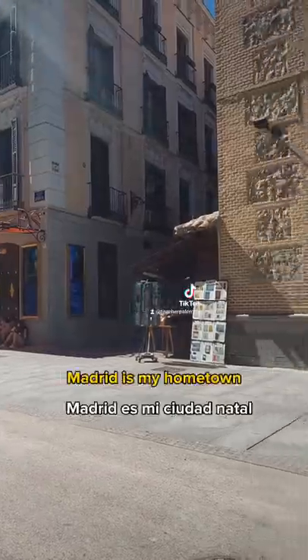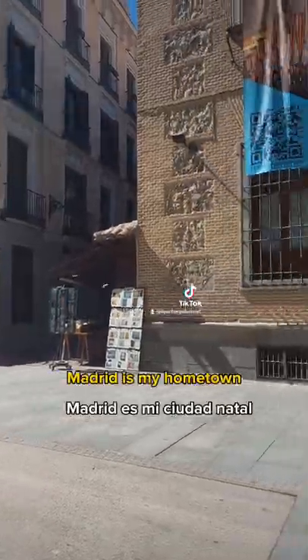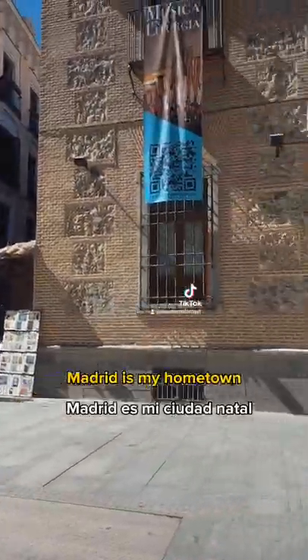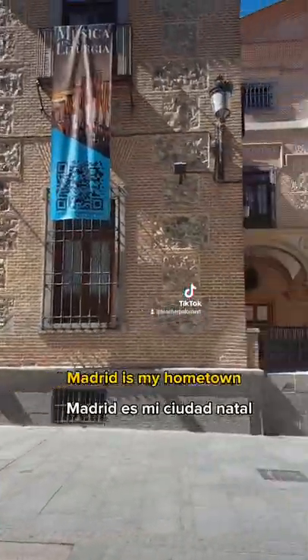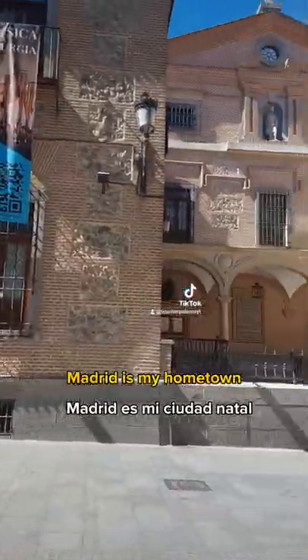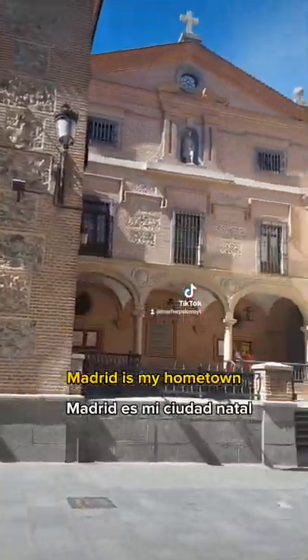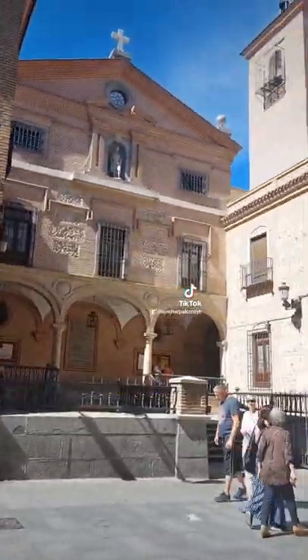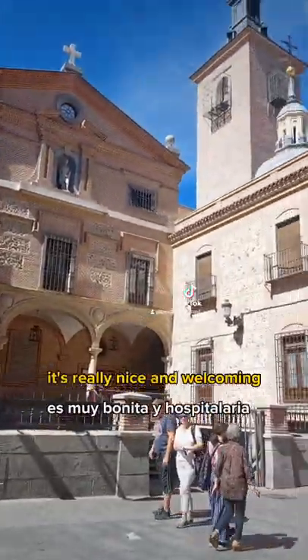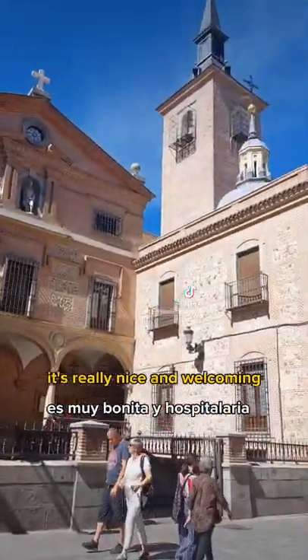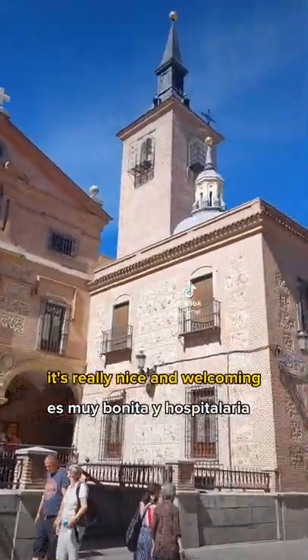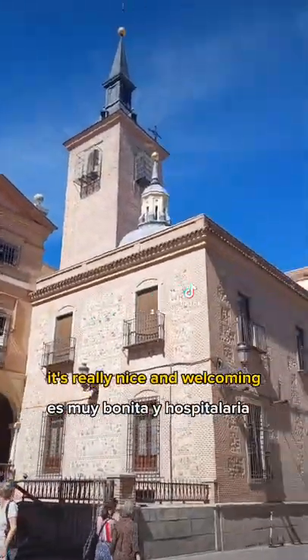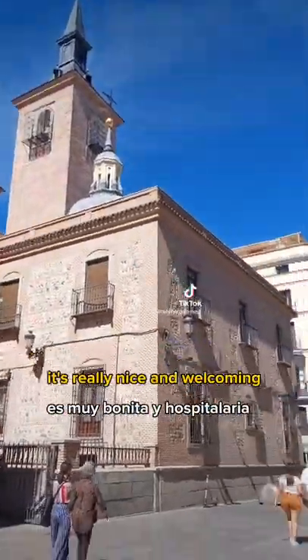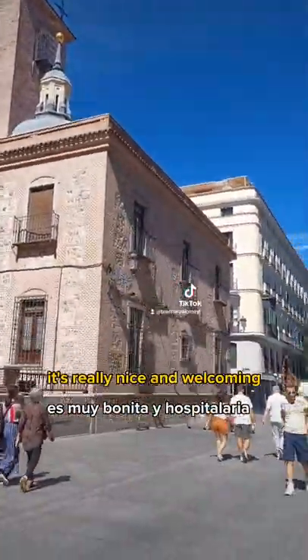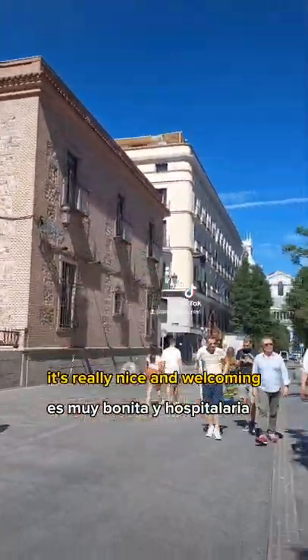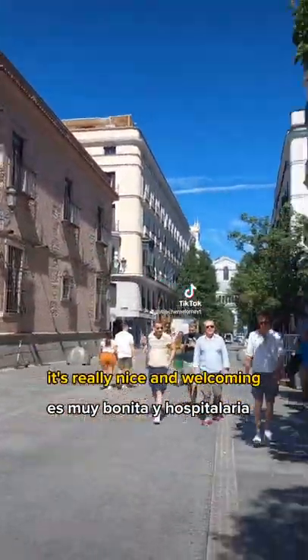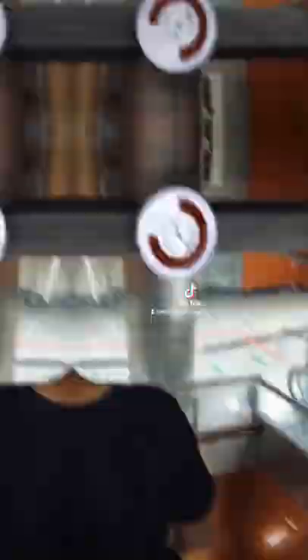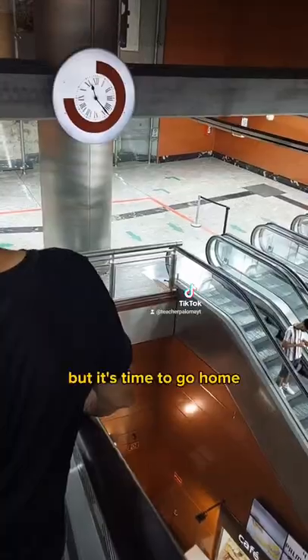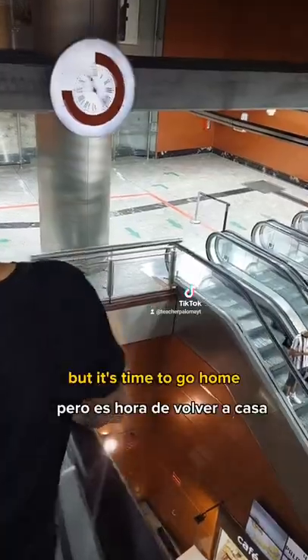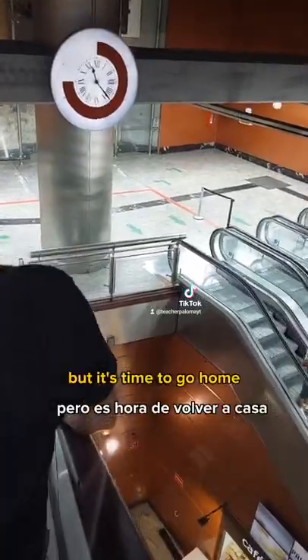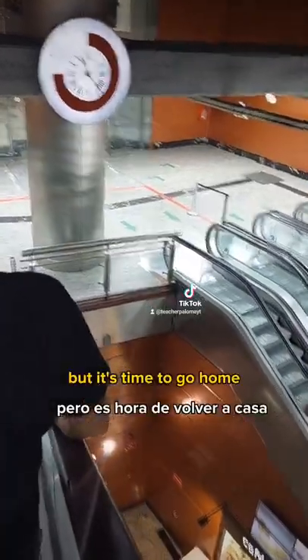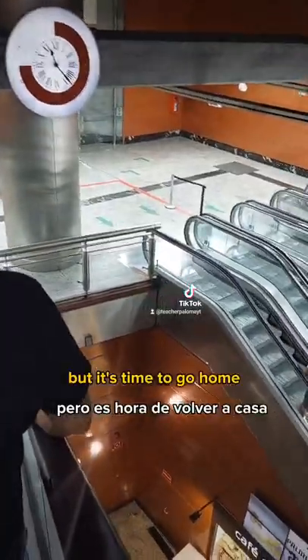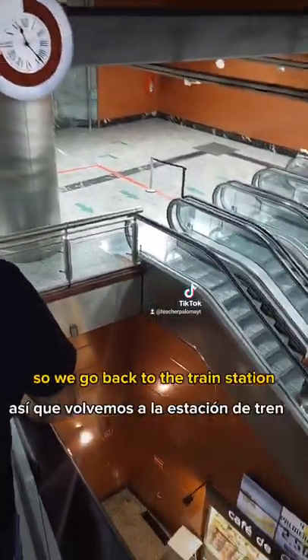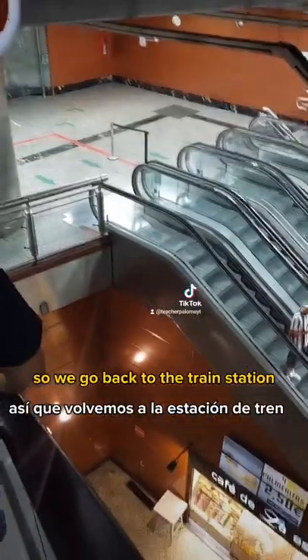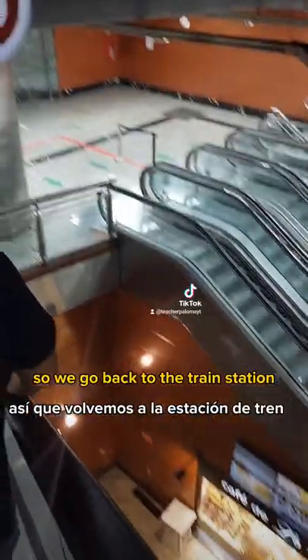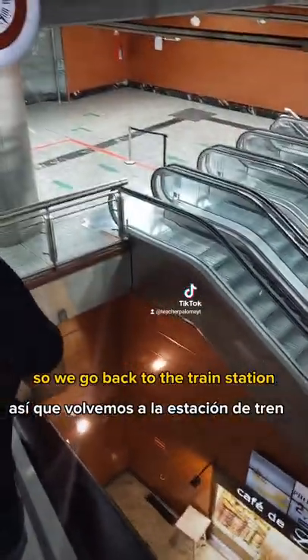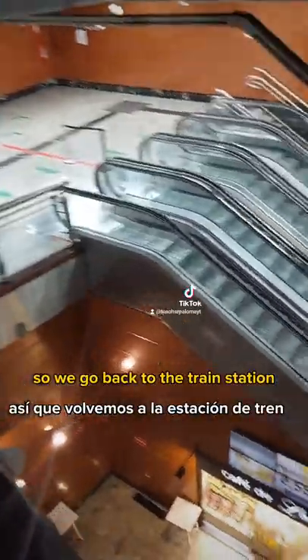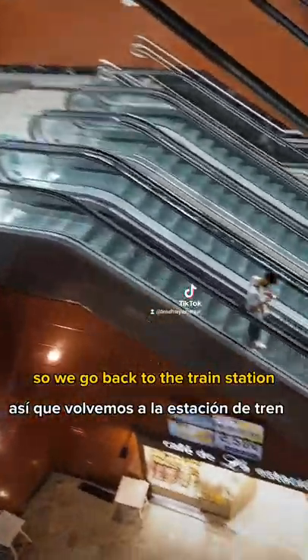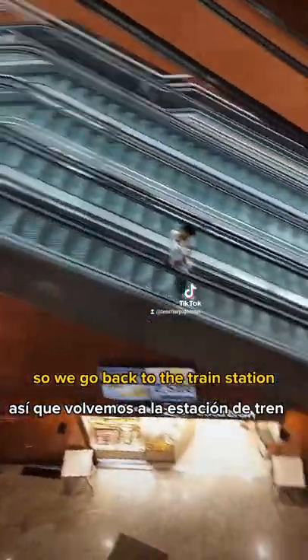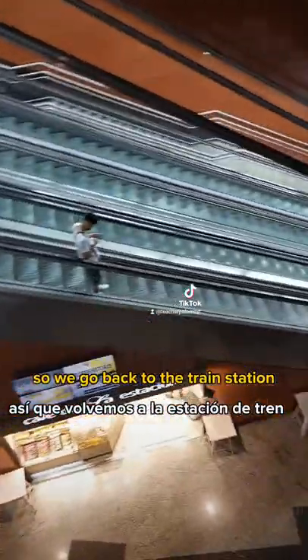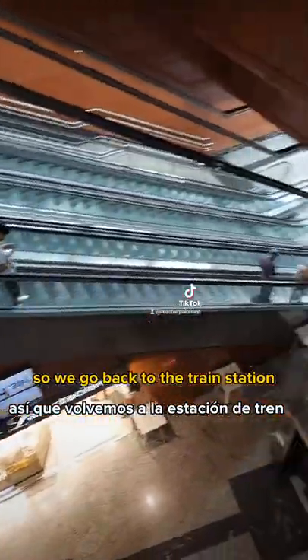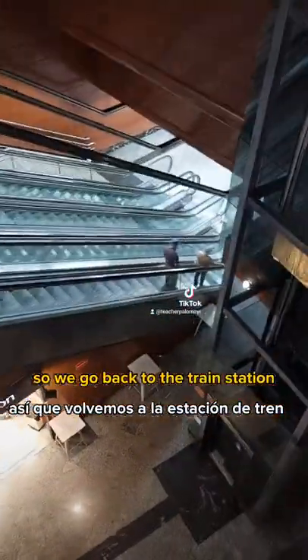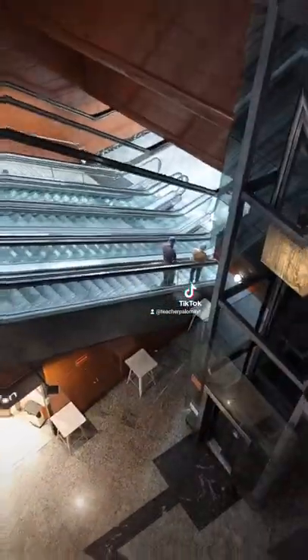Madrid is my hometown. It's really nice and welcoming. But it's time to go home, so we go back to the train station.